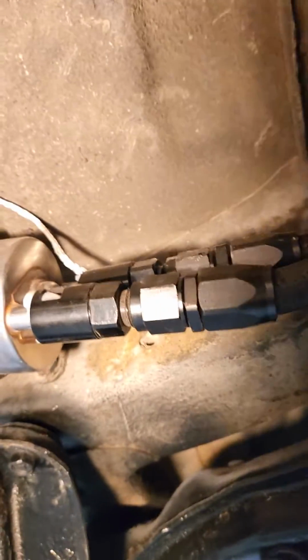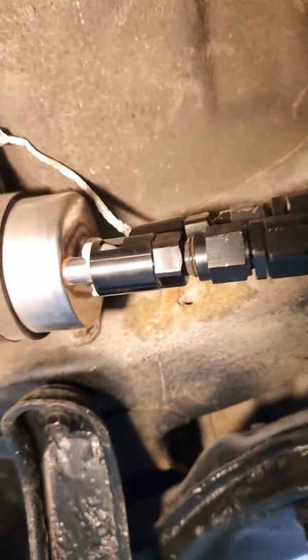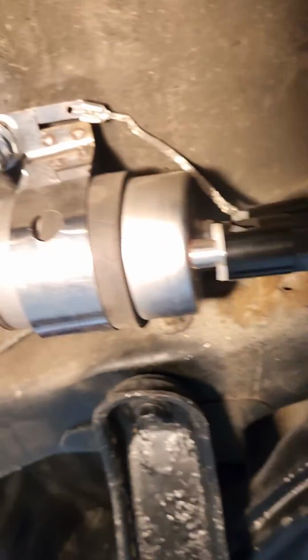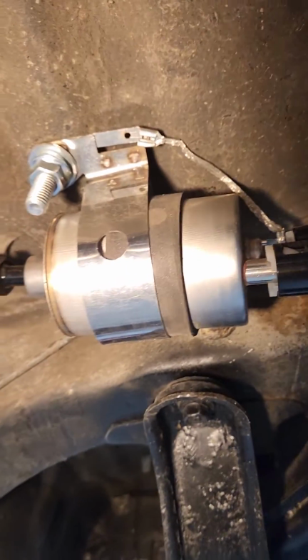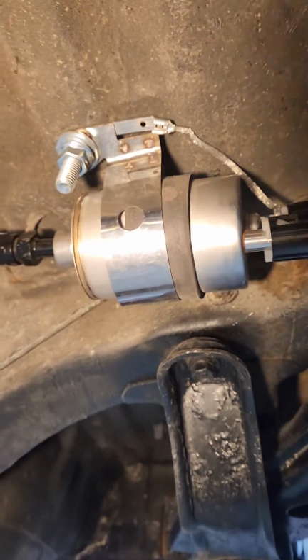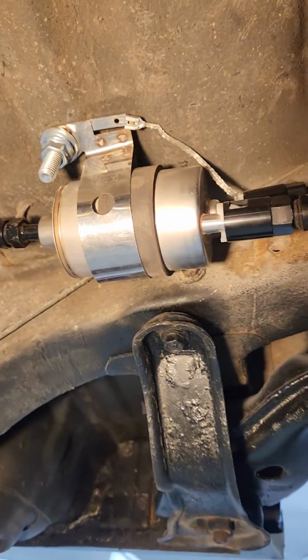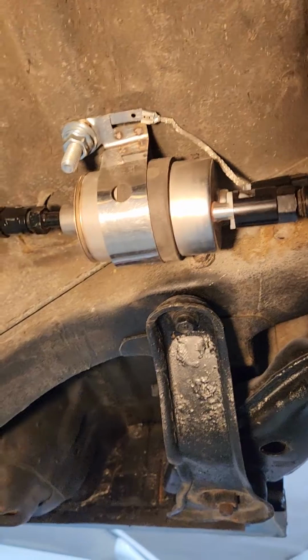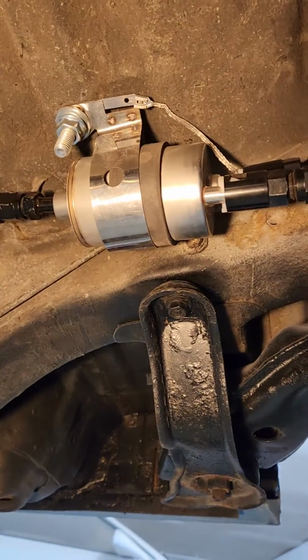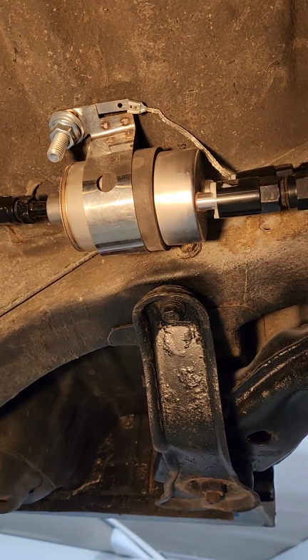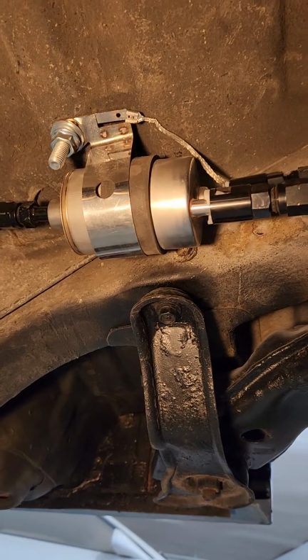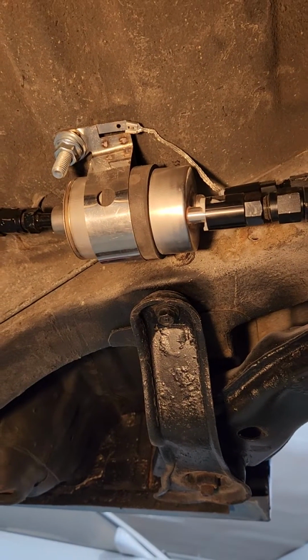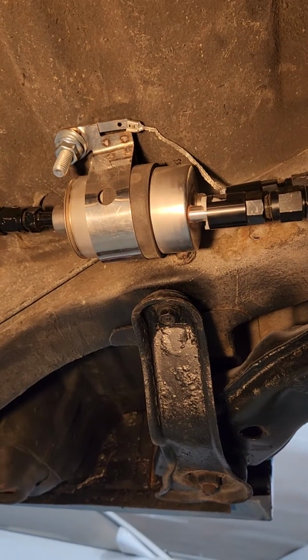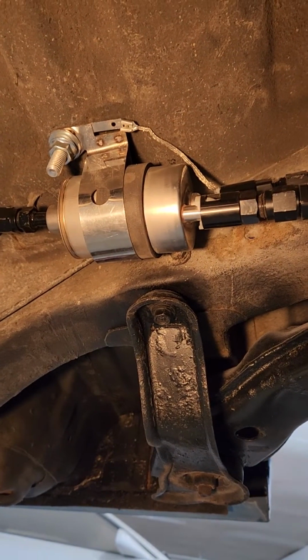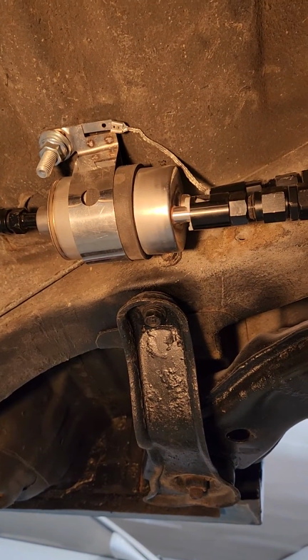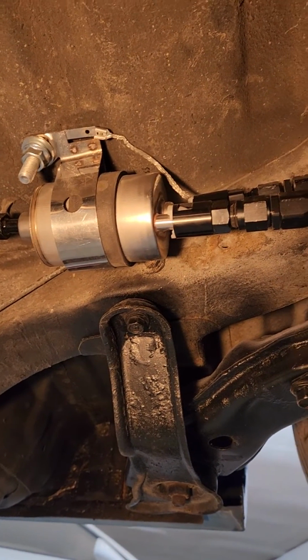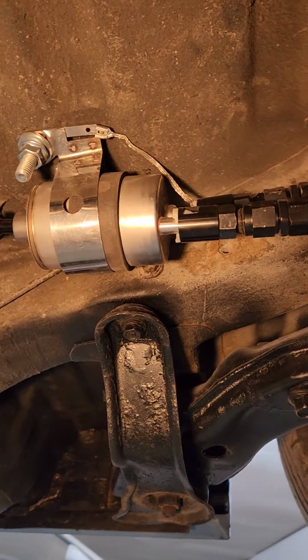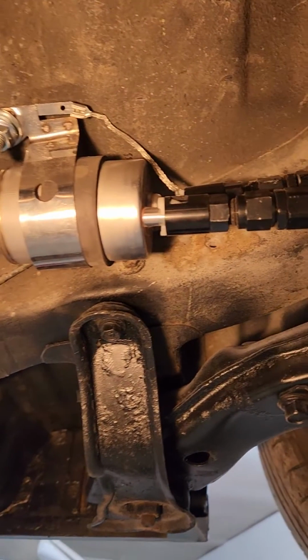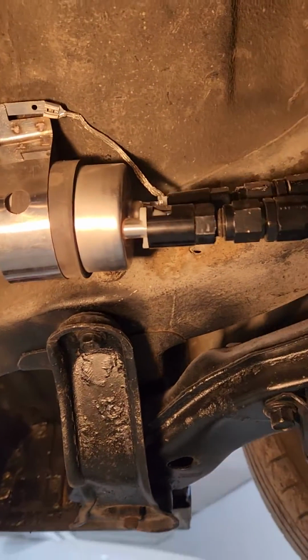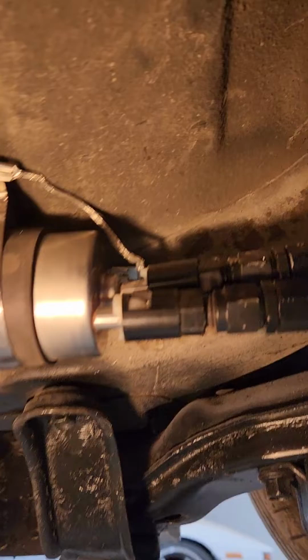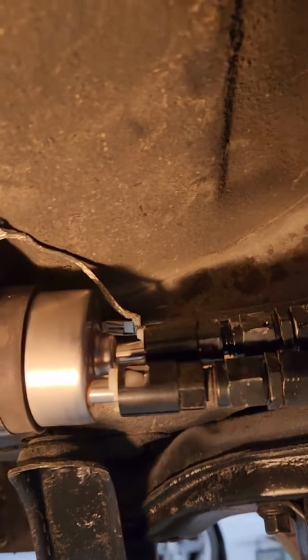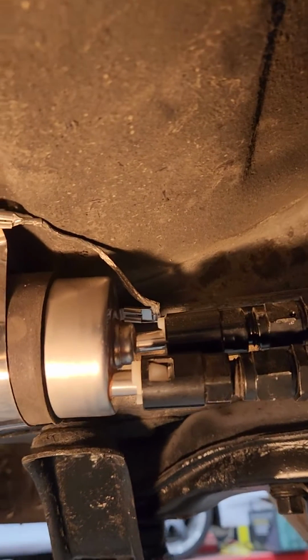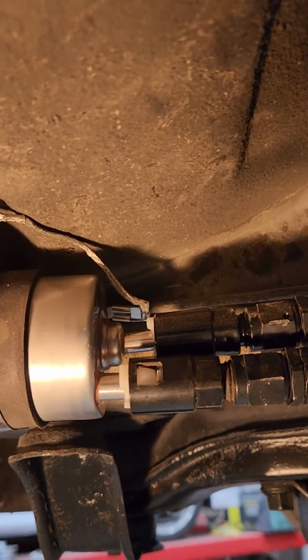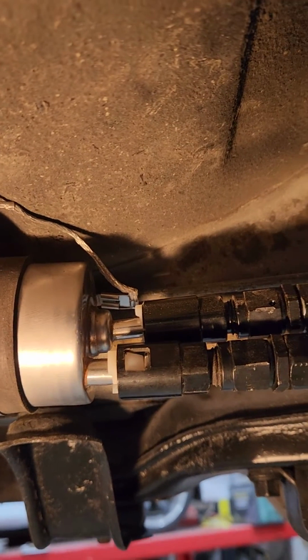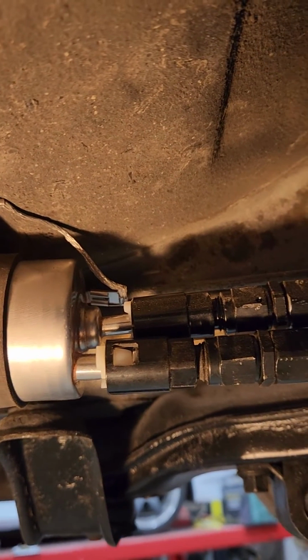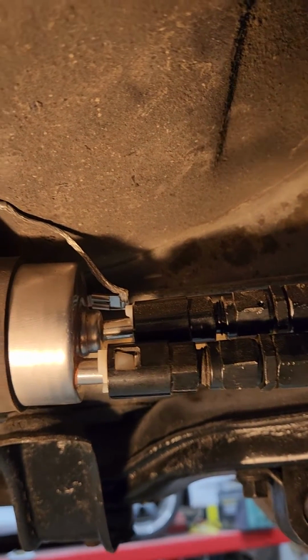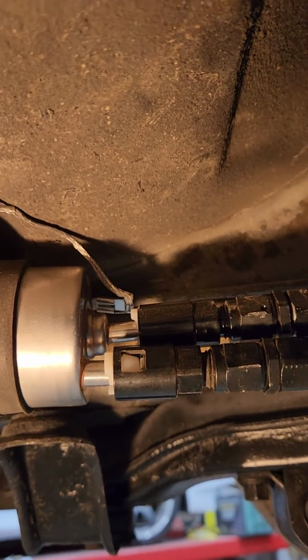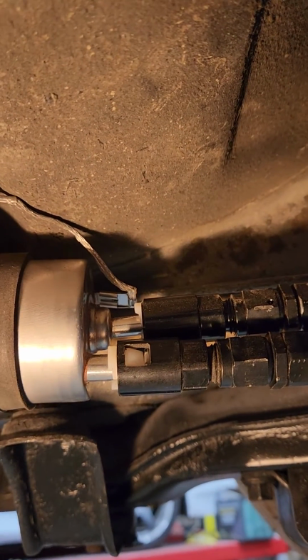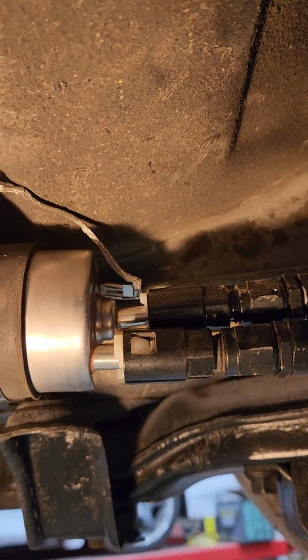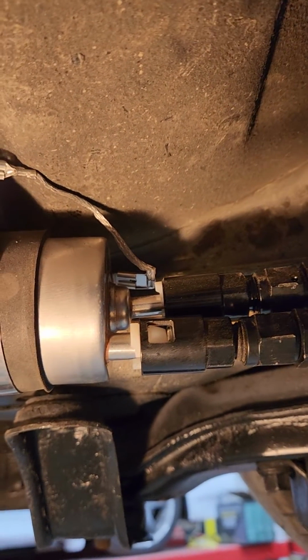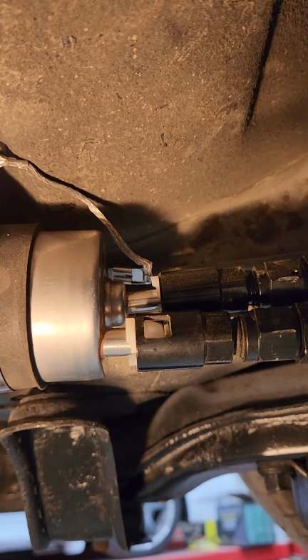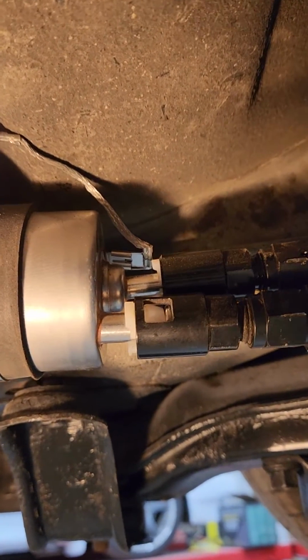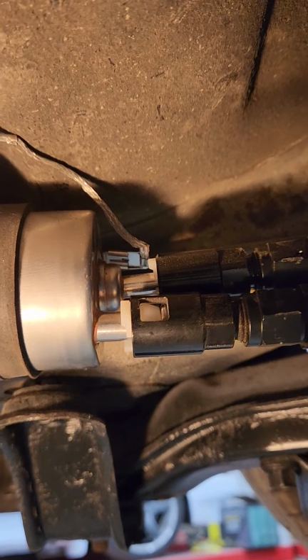And then into a fuel pressure regulator from a C6 Corvette. There's the inlet and the outlet right there, and the outlet — the return — will go back to the tank.